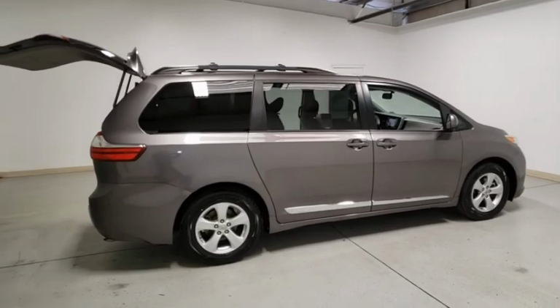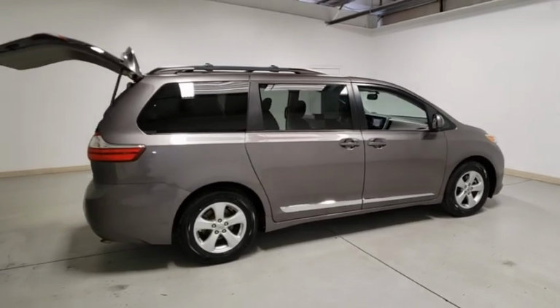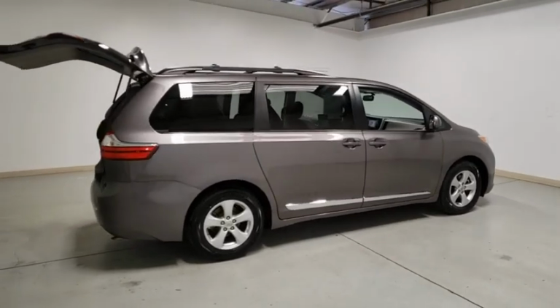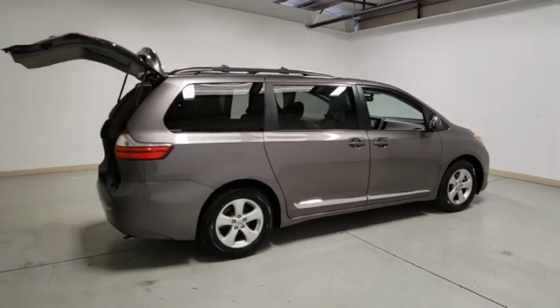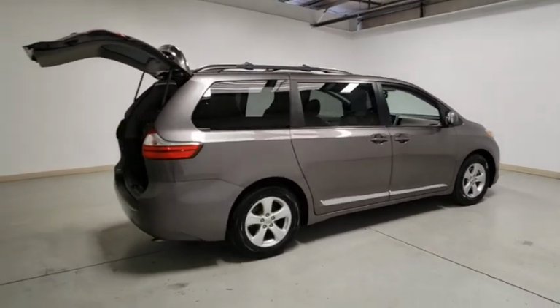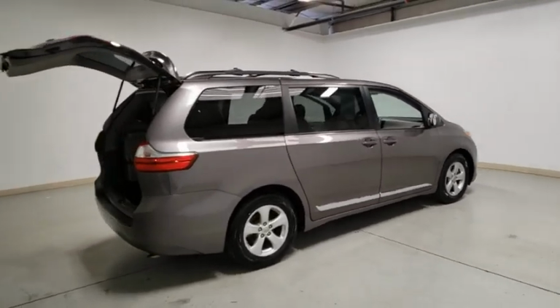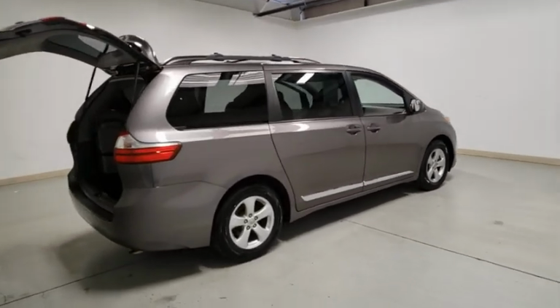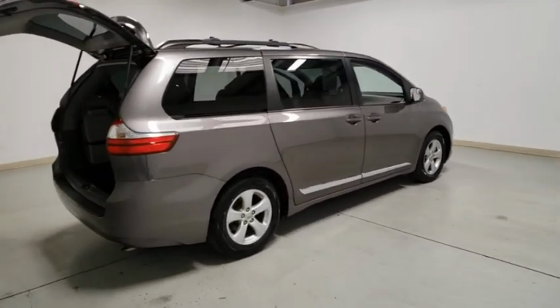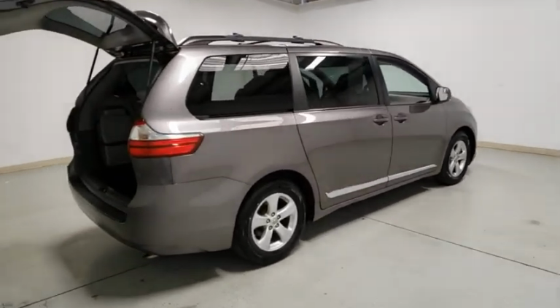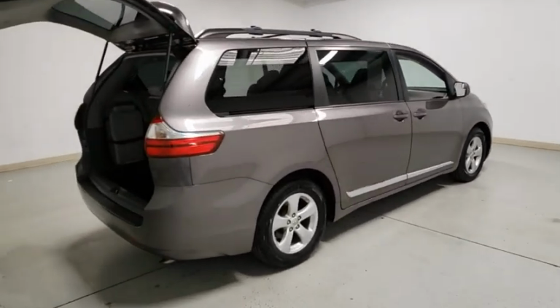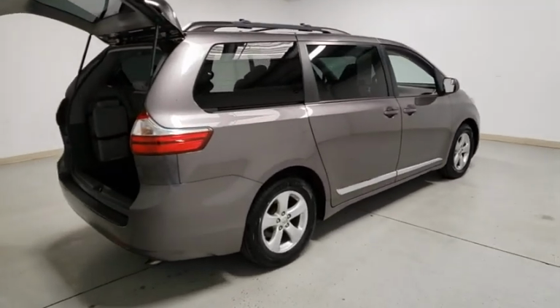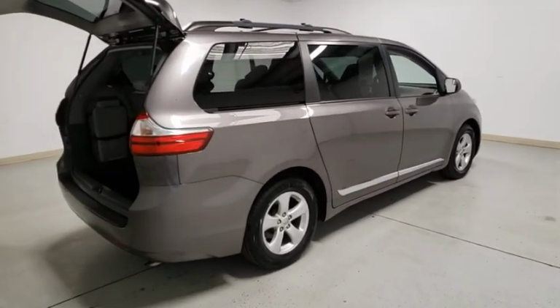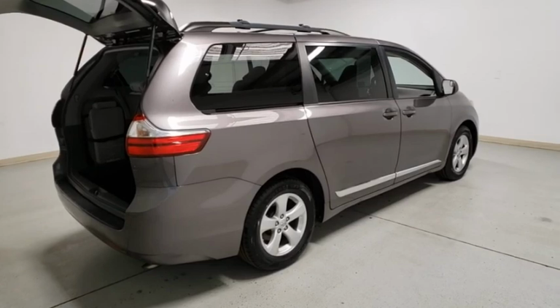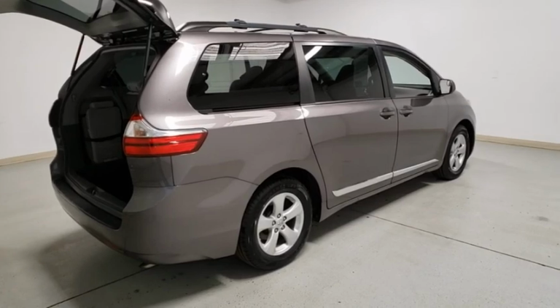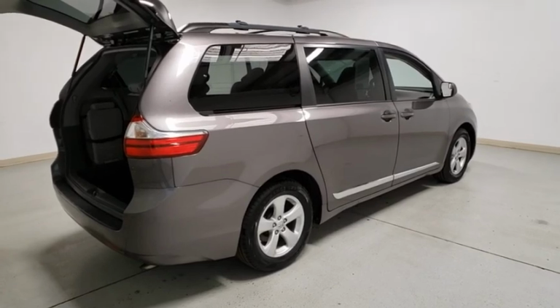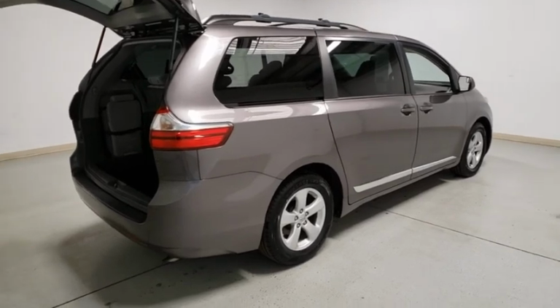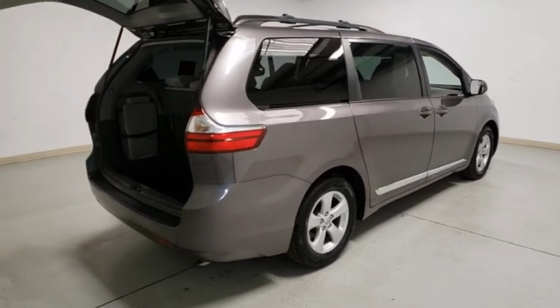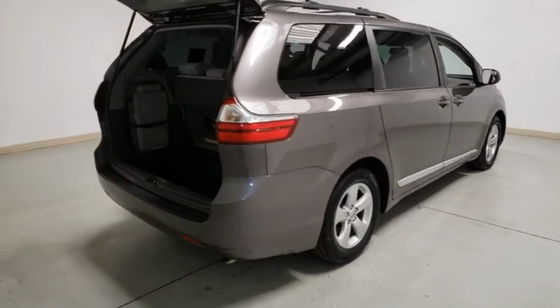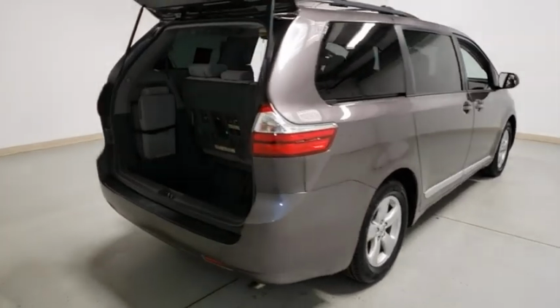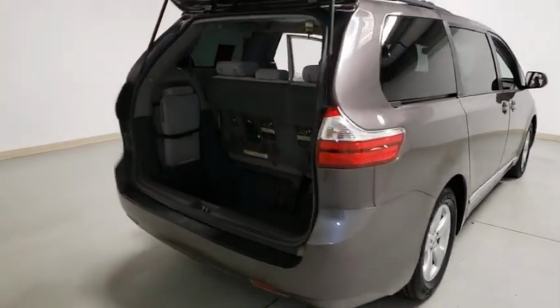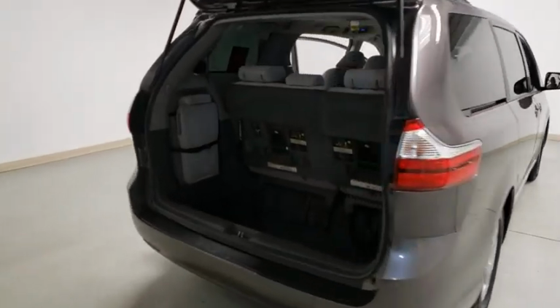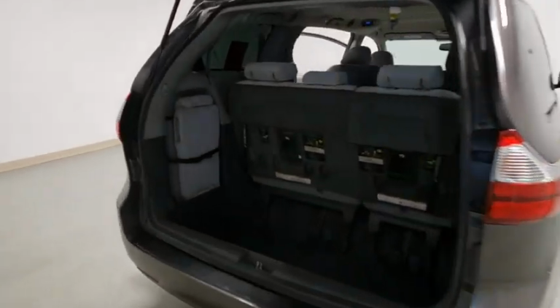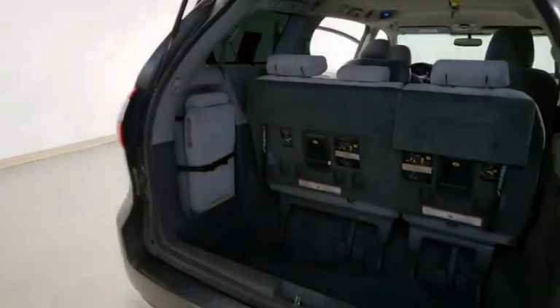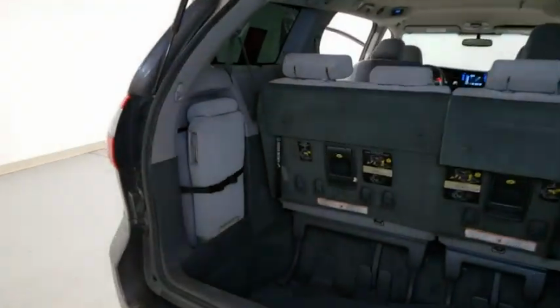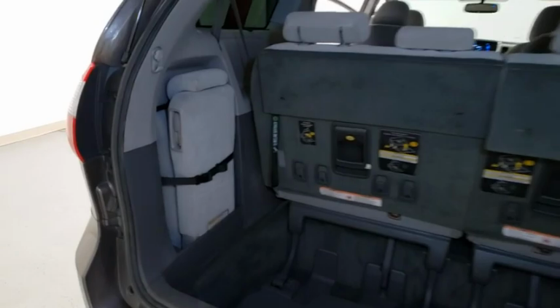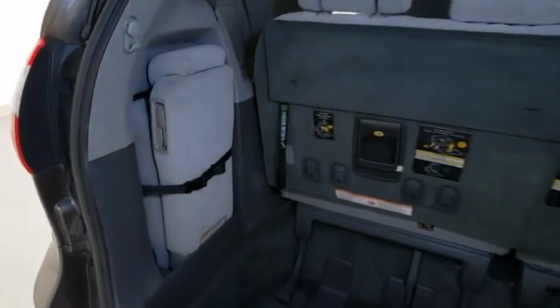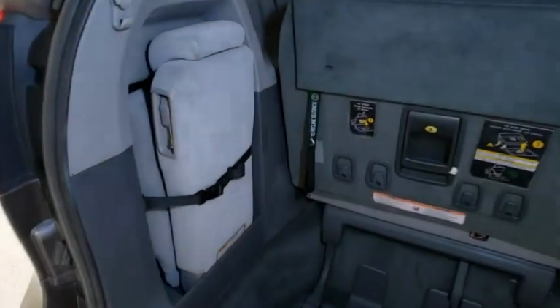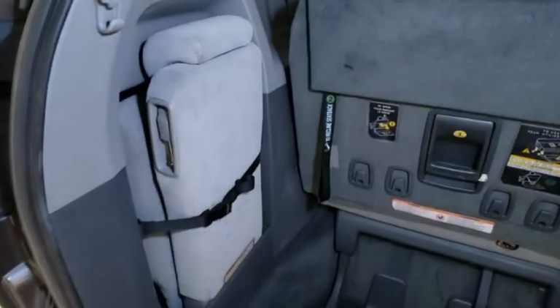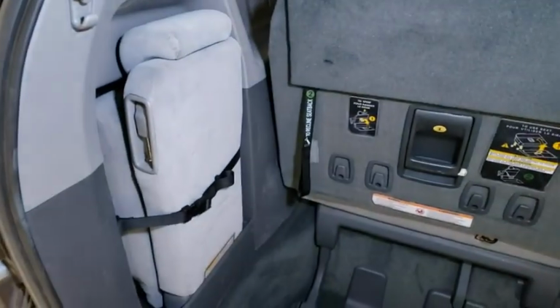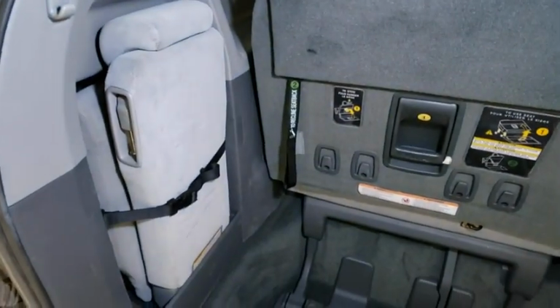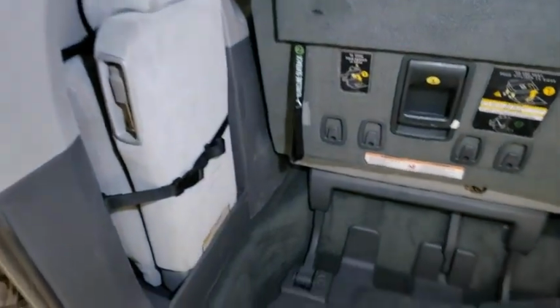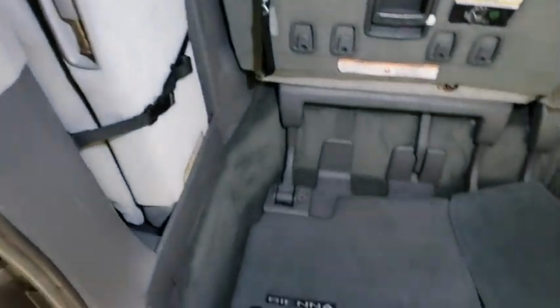Add a refined and fuel-efficient V6 engine, a smooth ride, and upscale interior accommodations to the mix, and it's easy to see that Sienna is built with the whole family in mind. This vehicle has less than 80,000 miles.